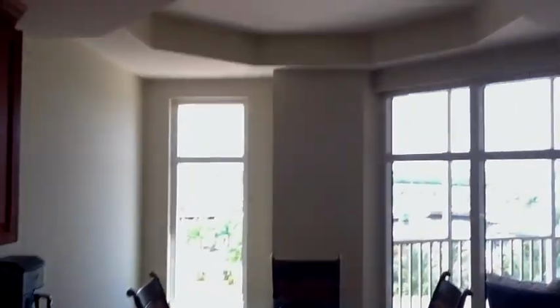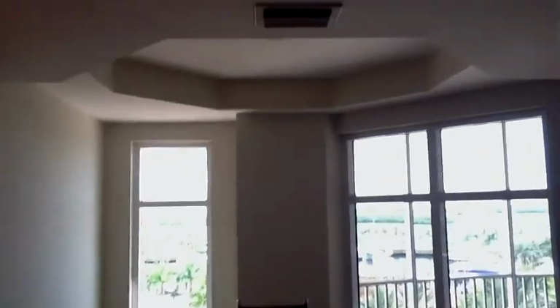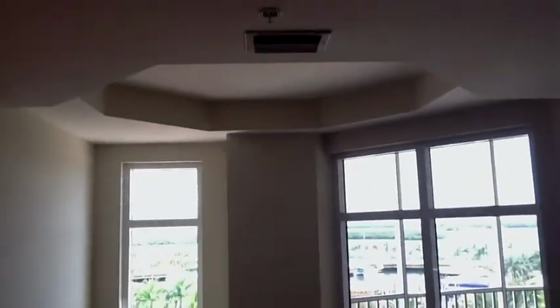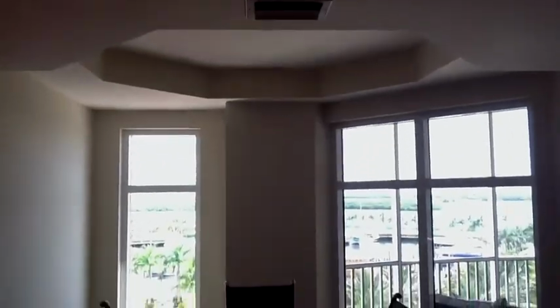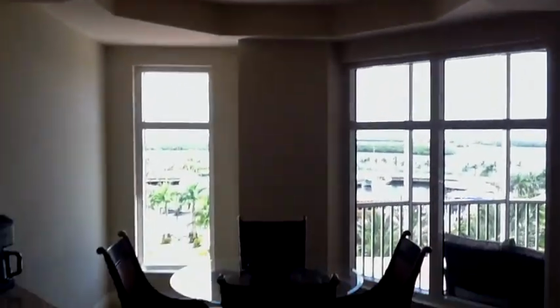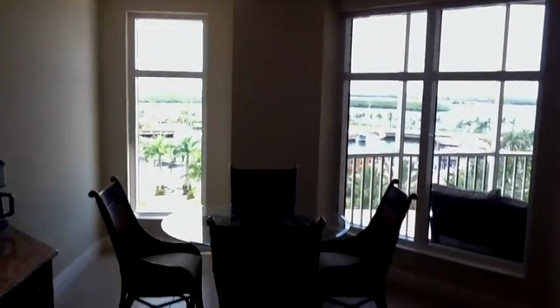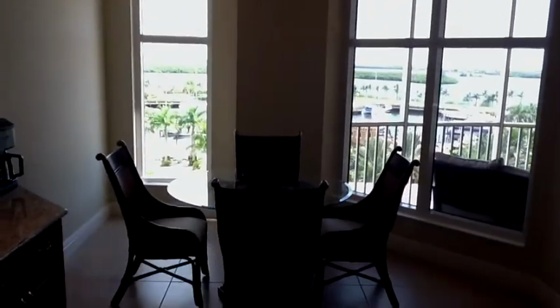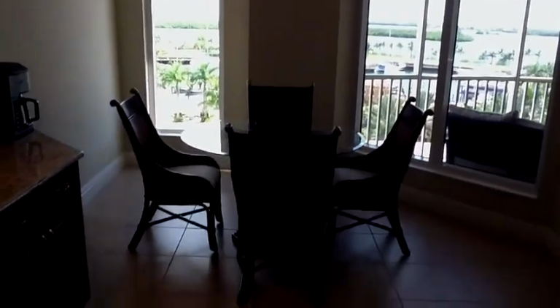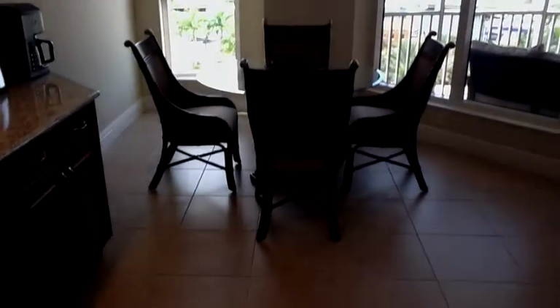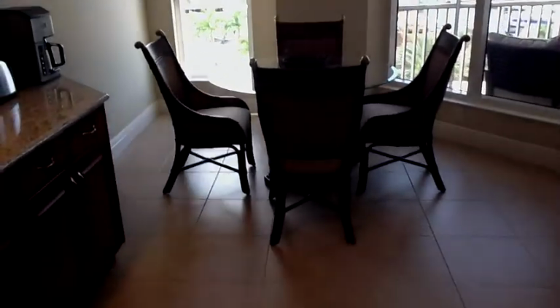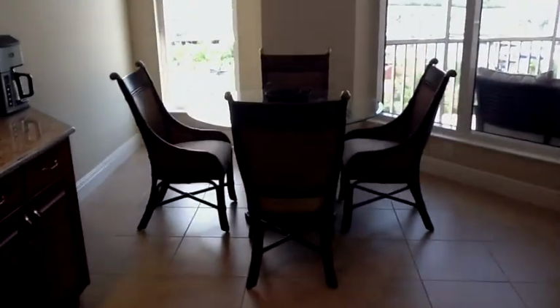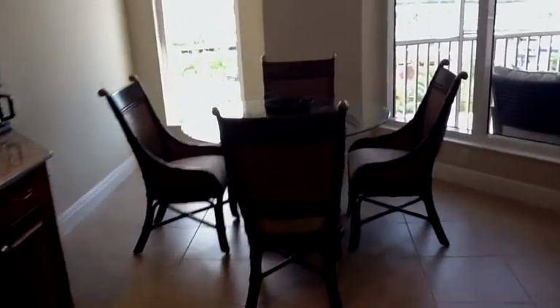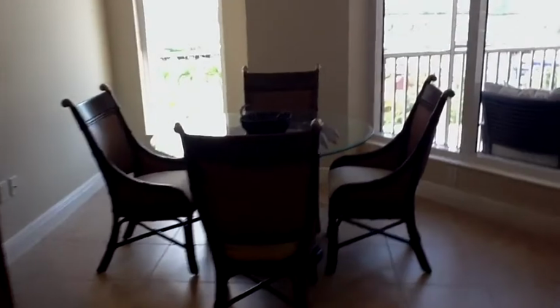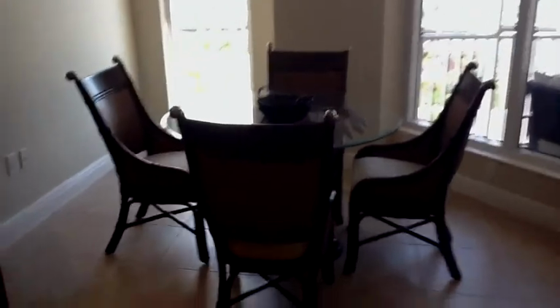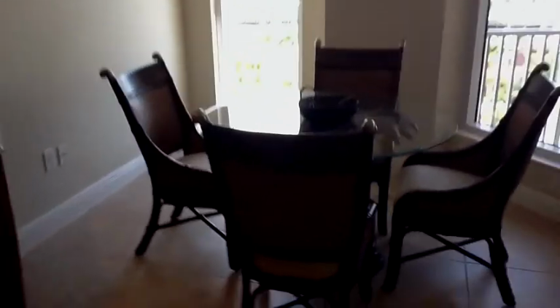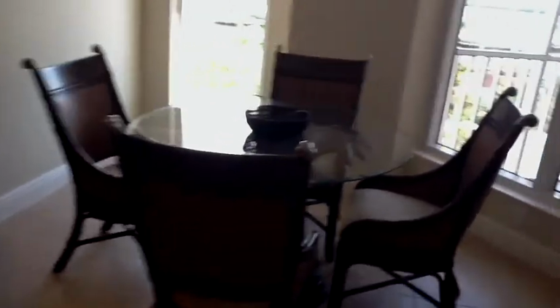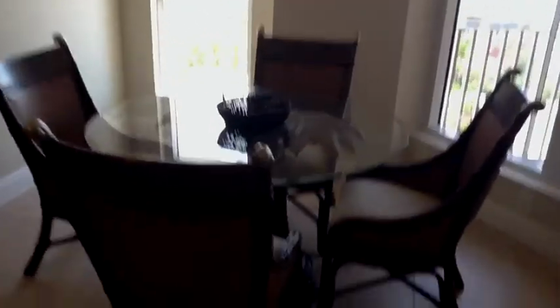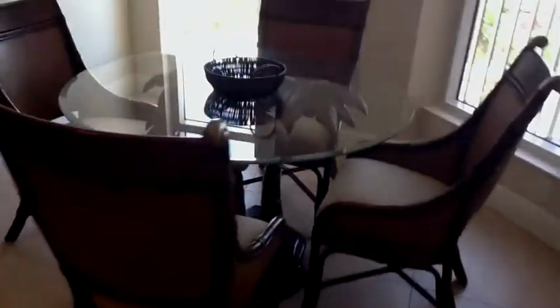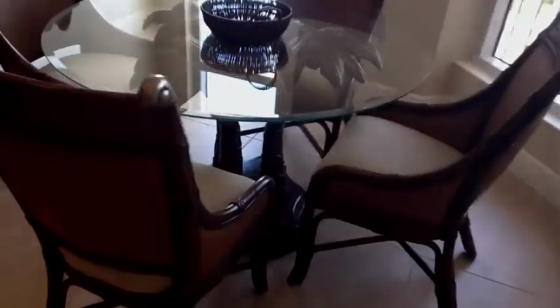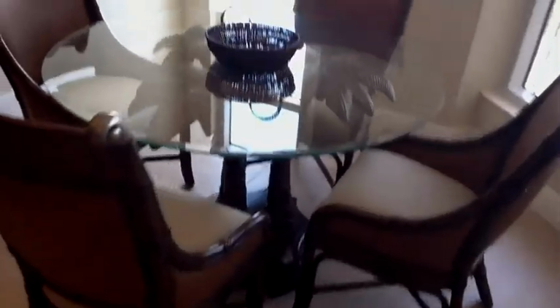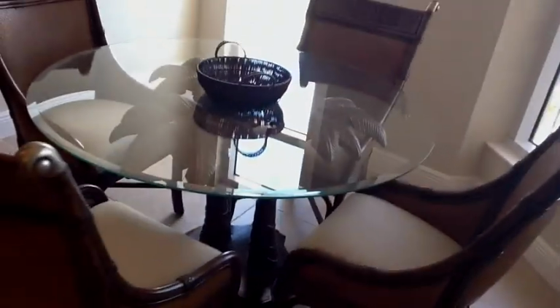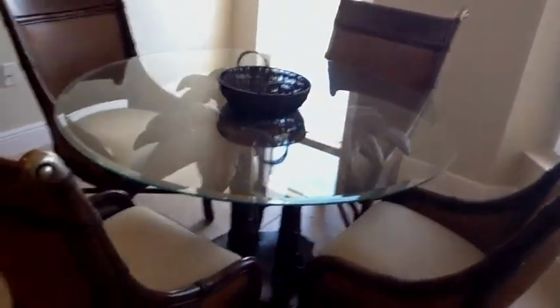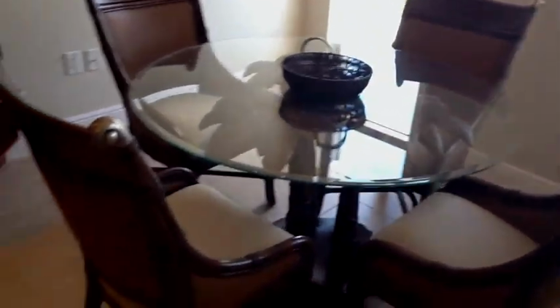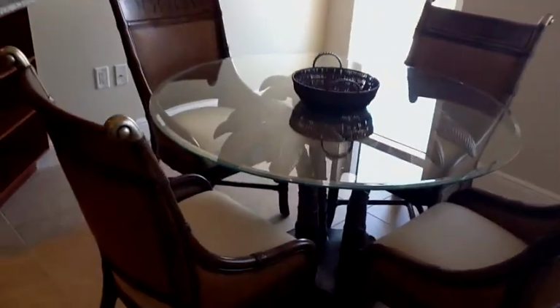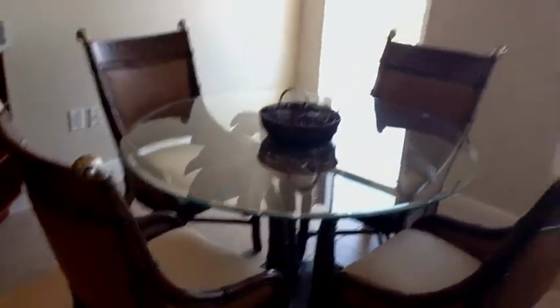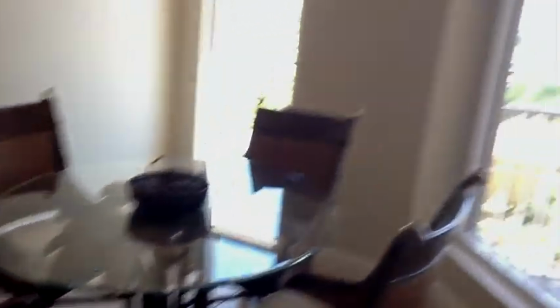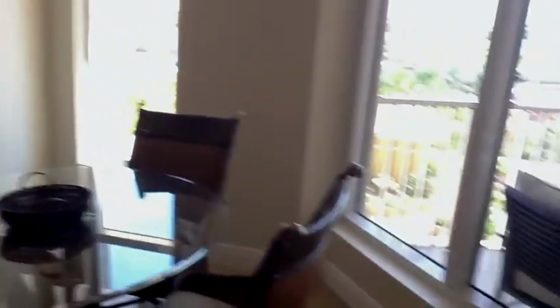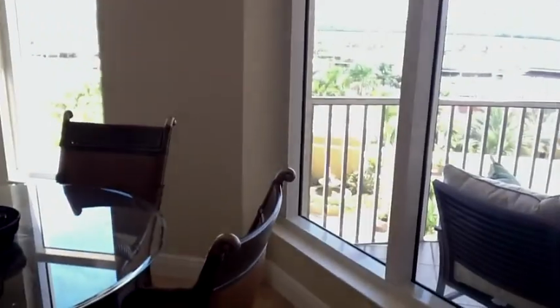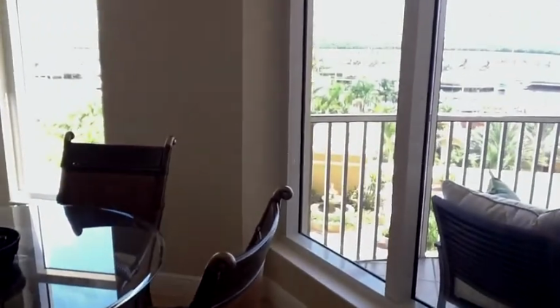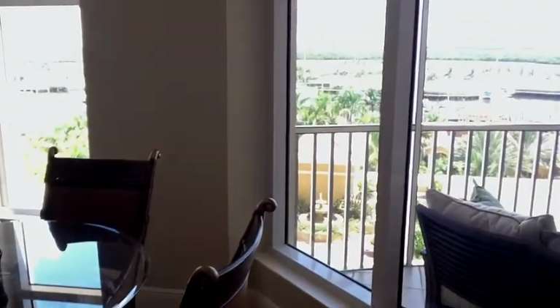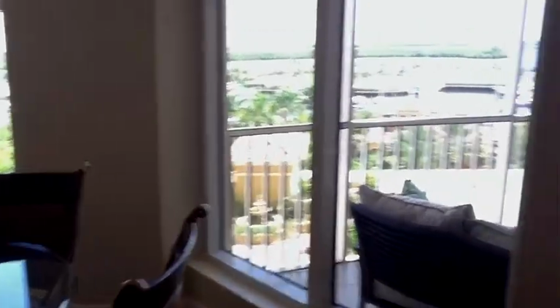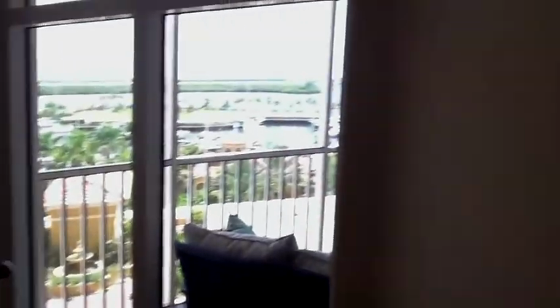Here's the breakfast room area, also needs a light, but I love the table. The palm tree table reflects Florida and these views are incredible.